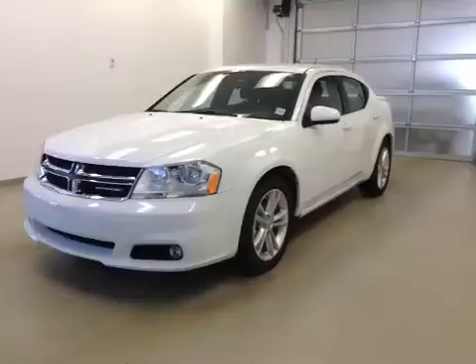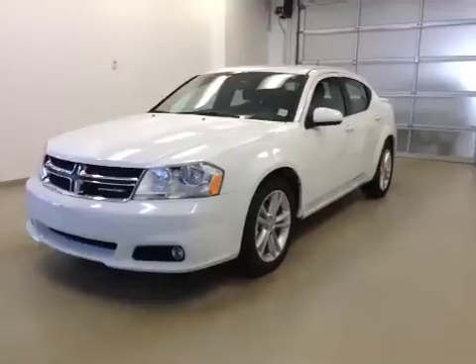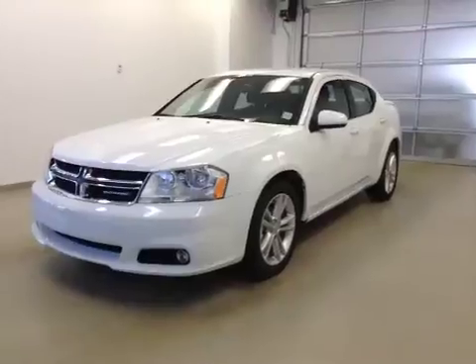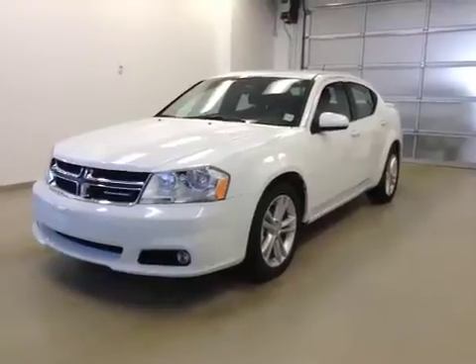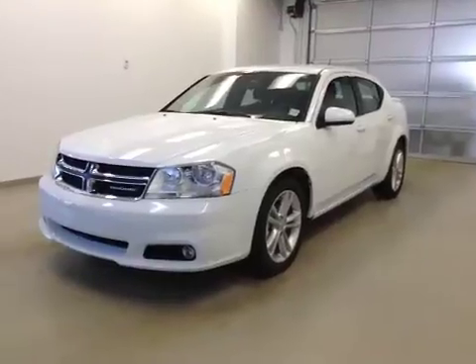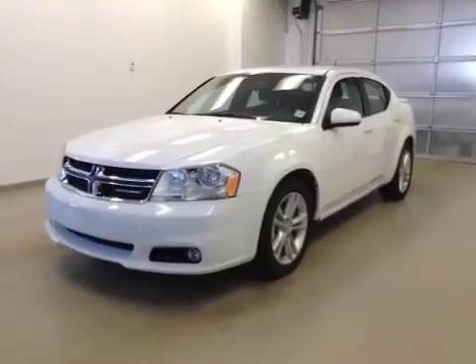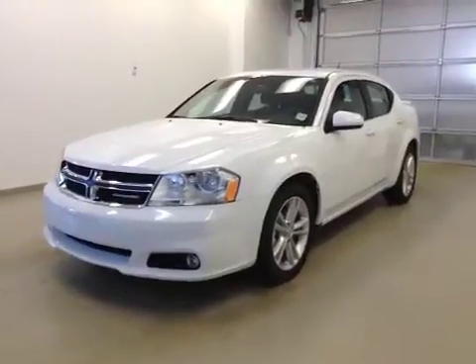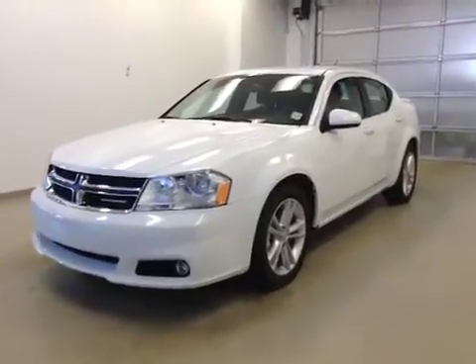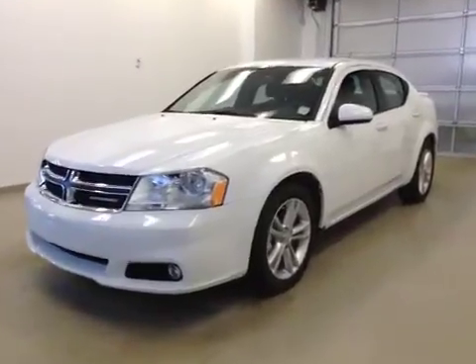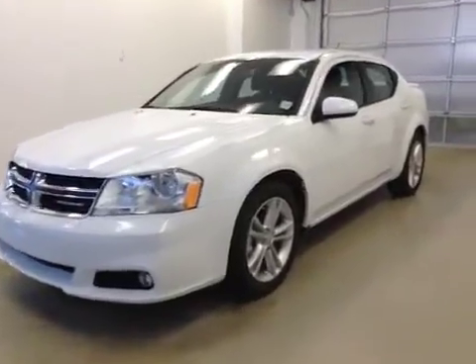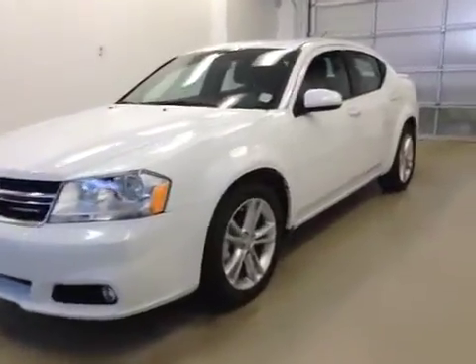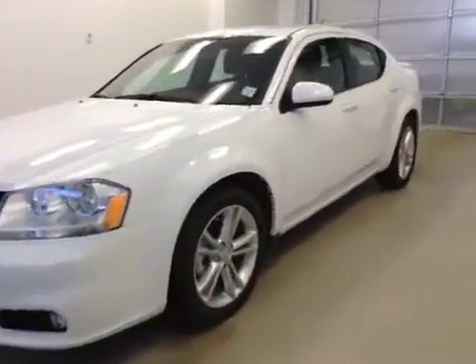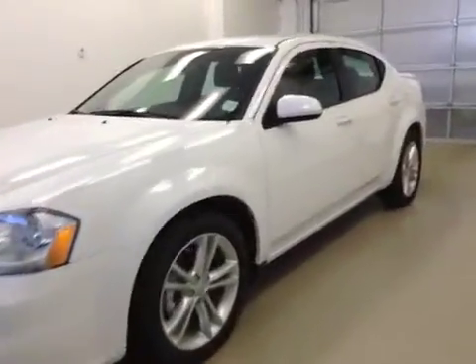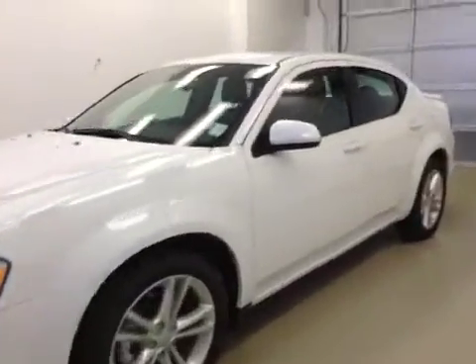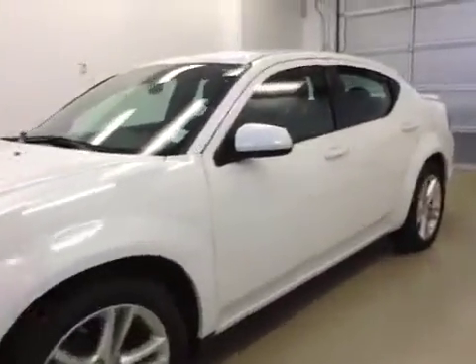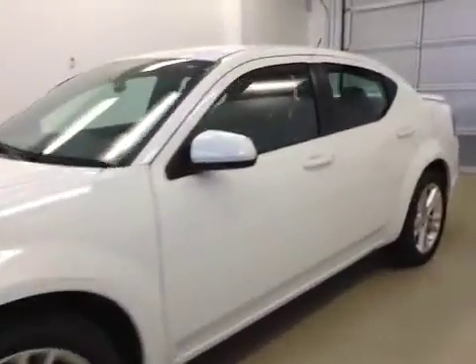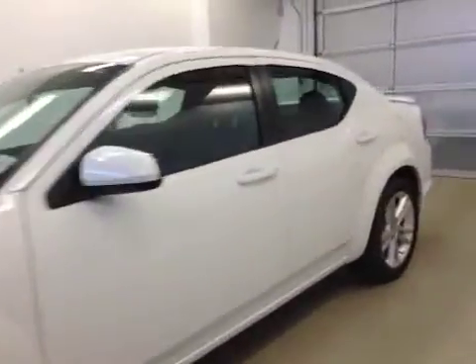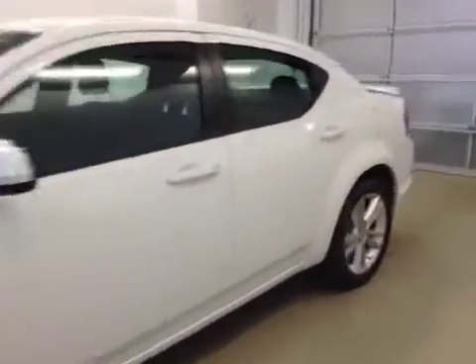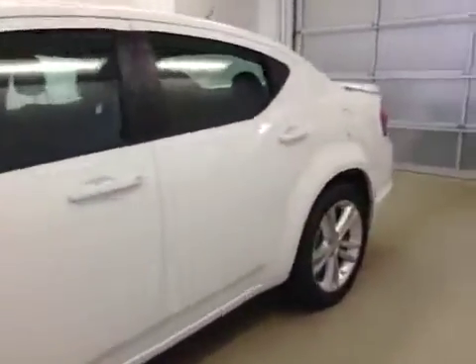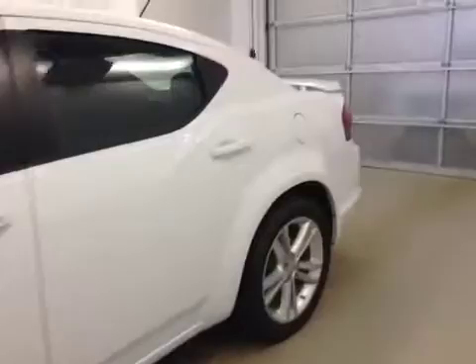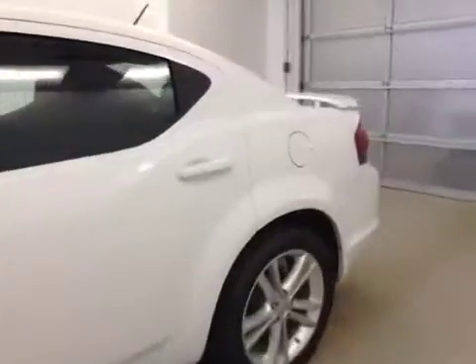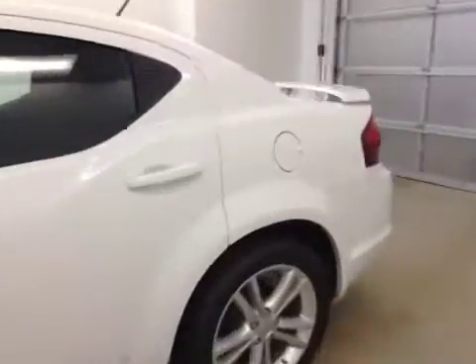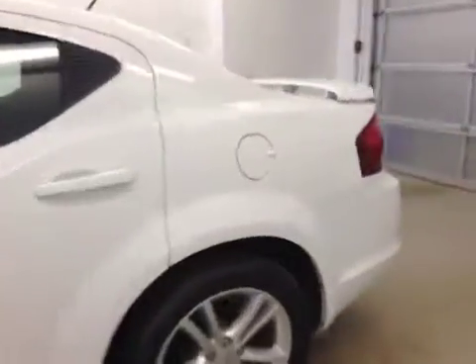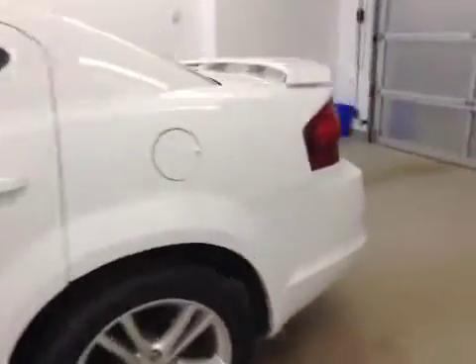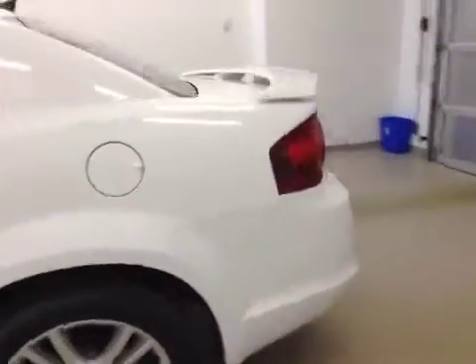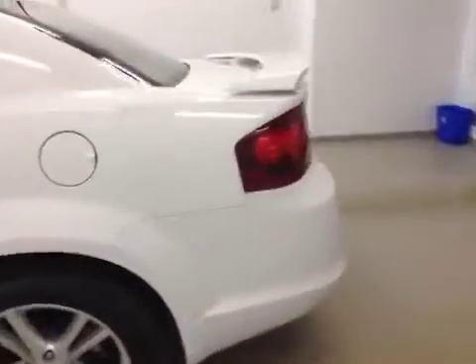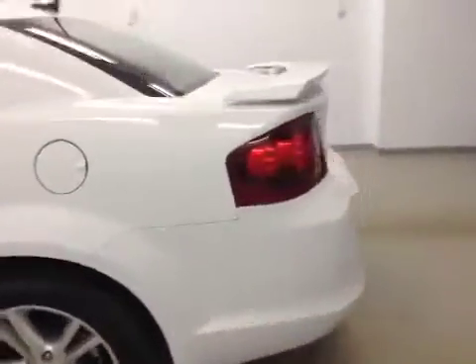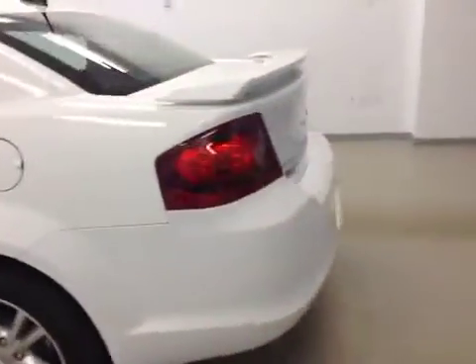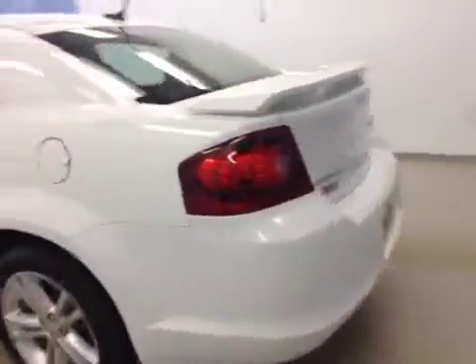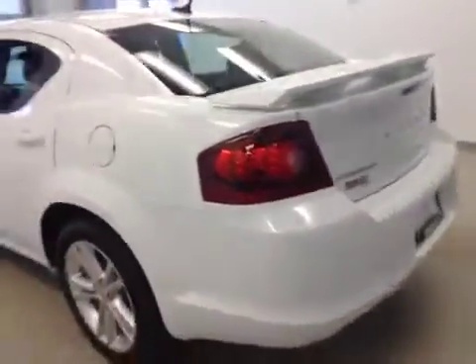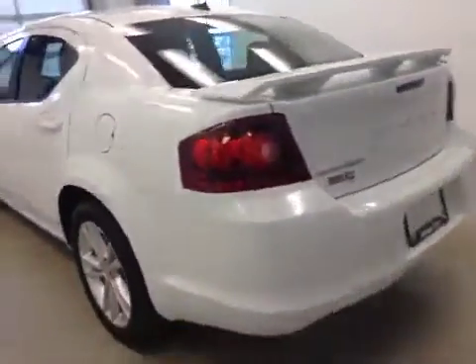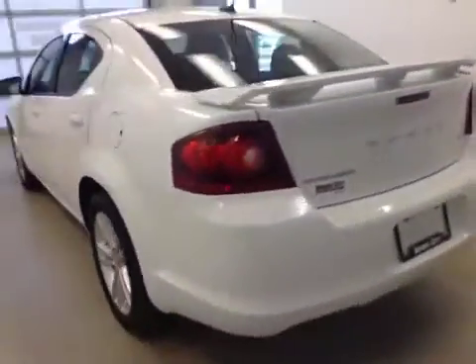This is stock number A41057, a 2014 Dodge Avenger SXT, four-door sedan. Exterior color is white.